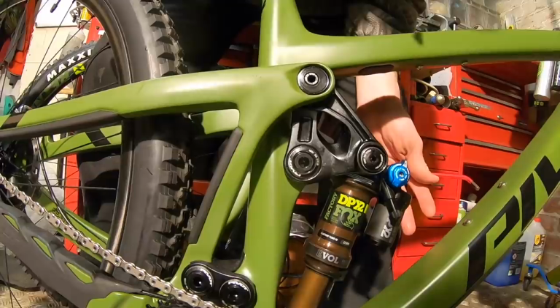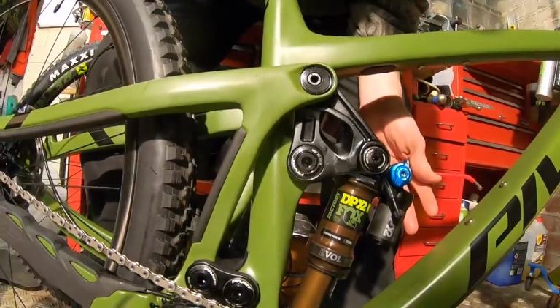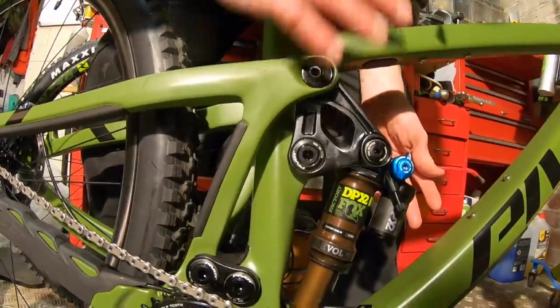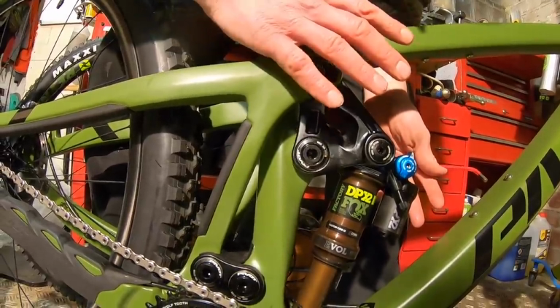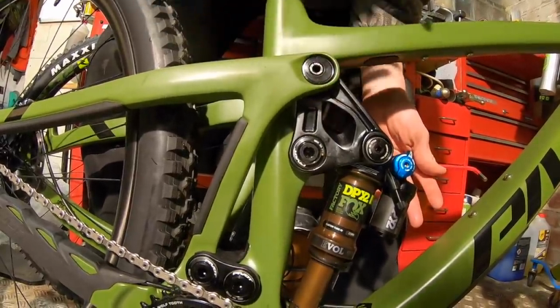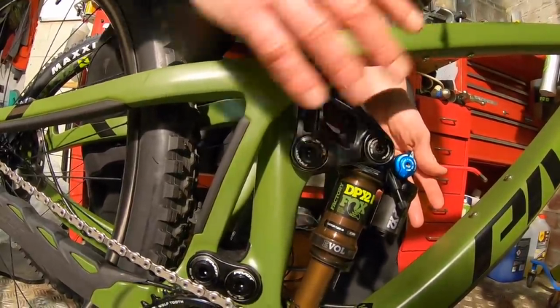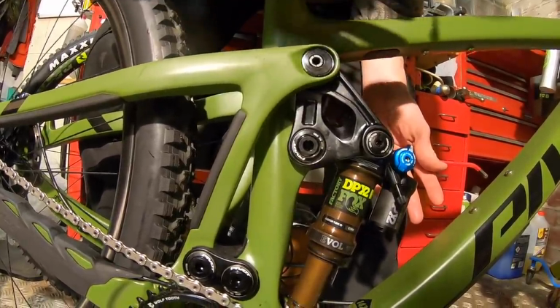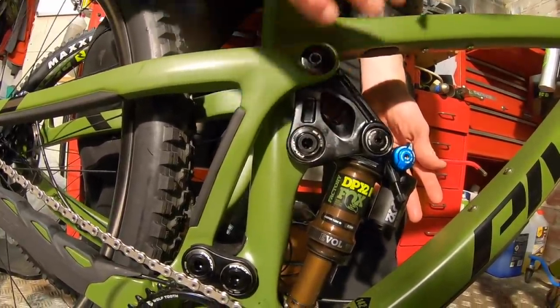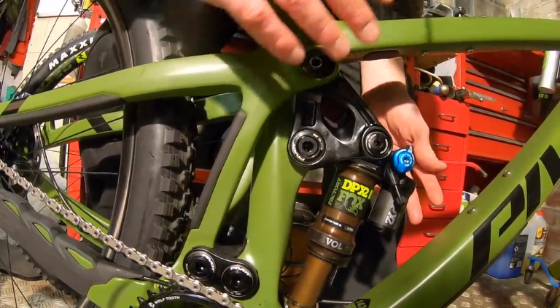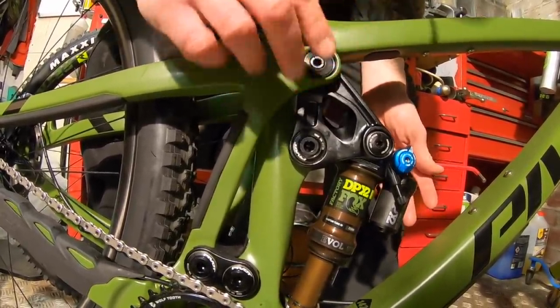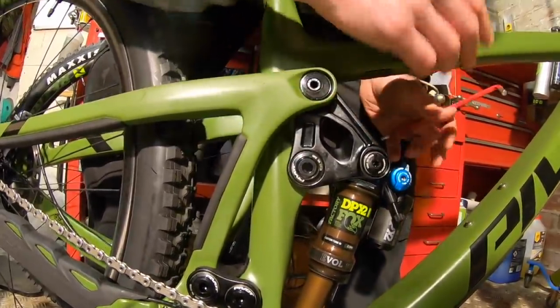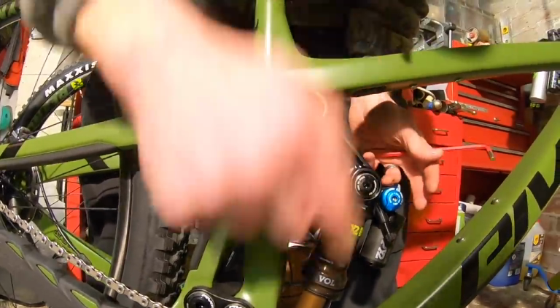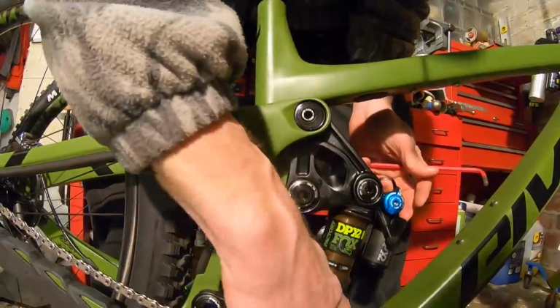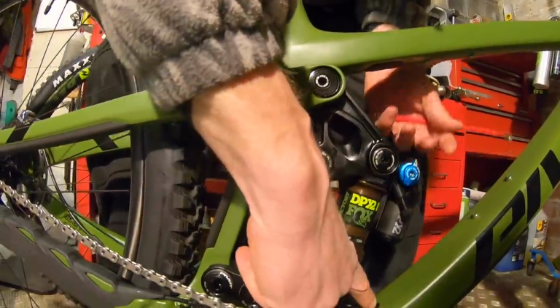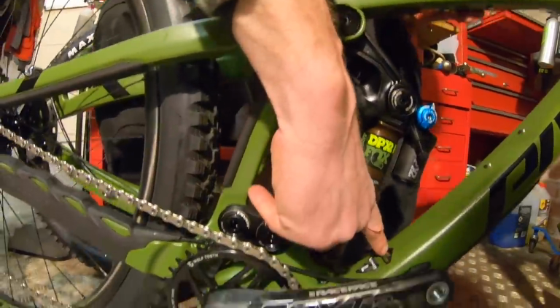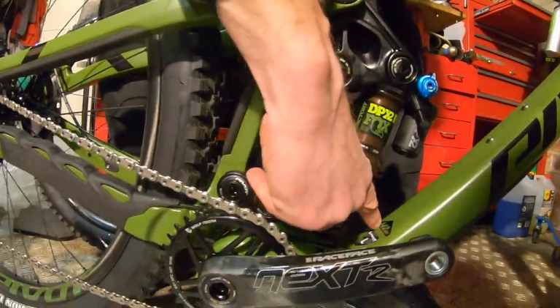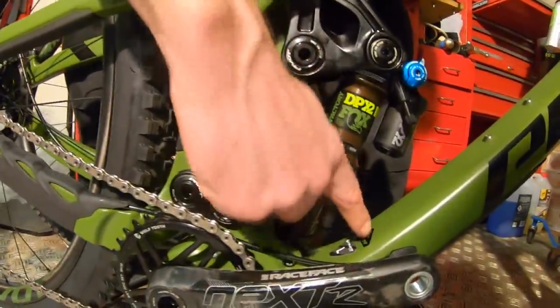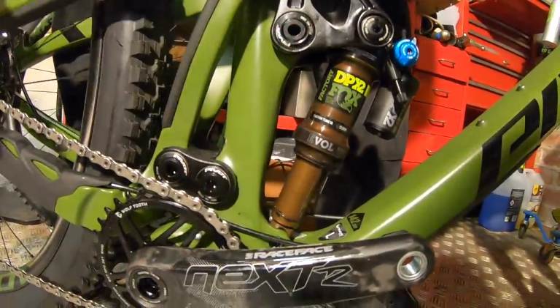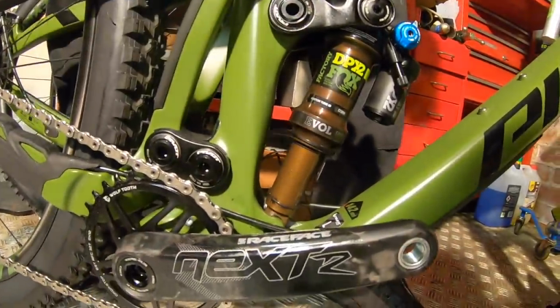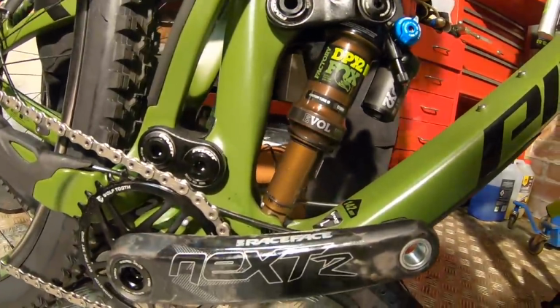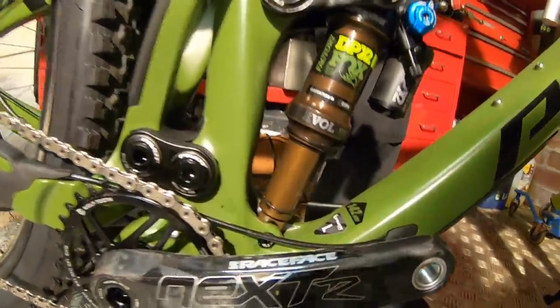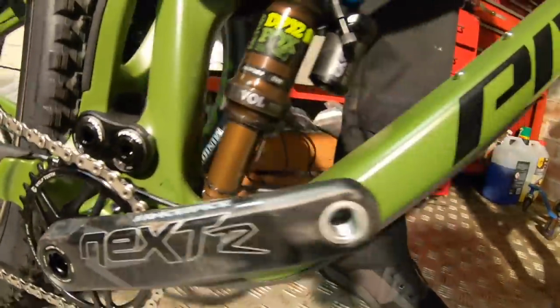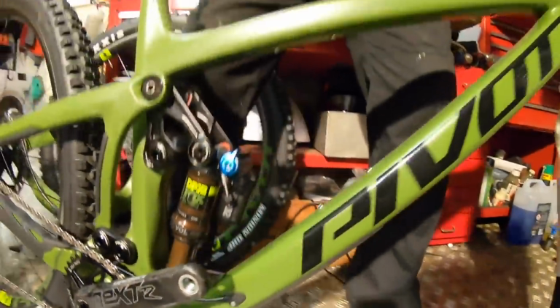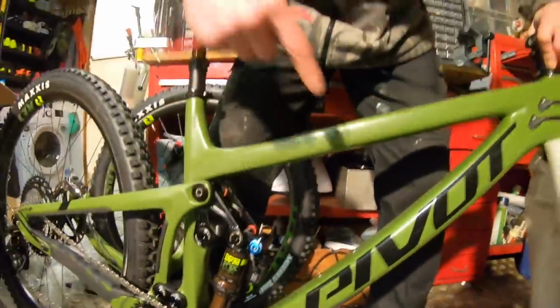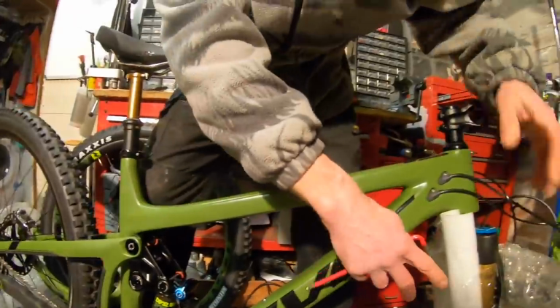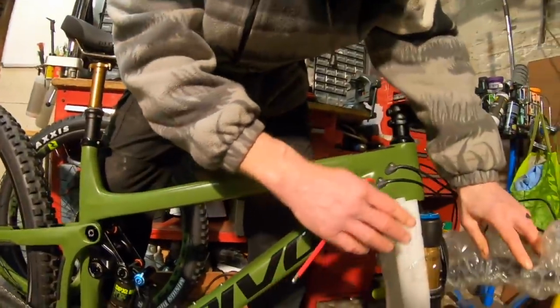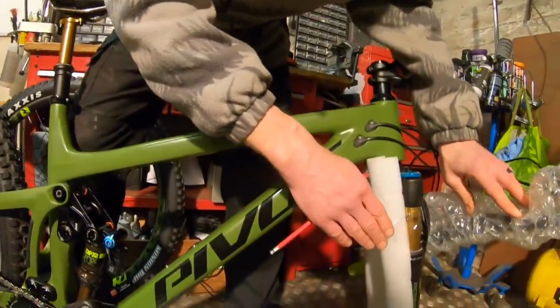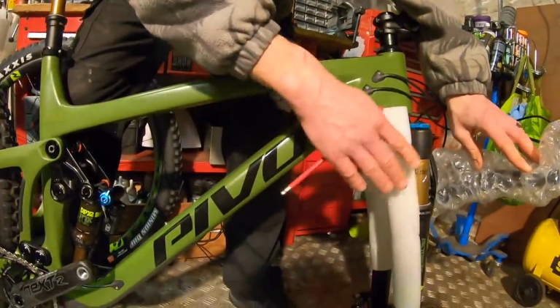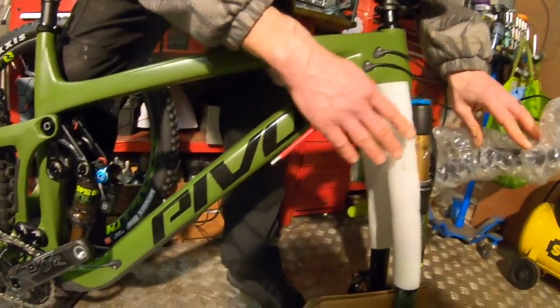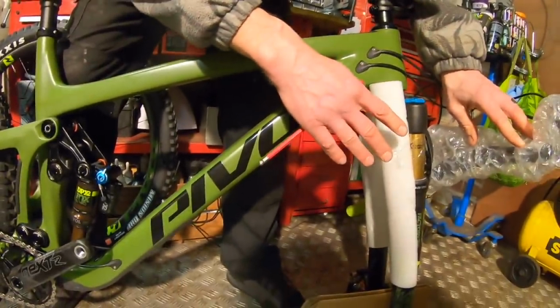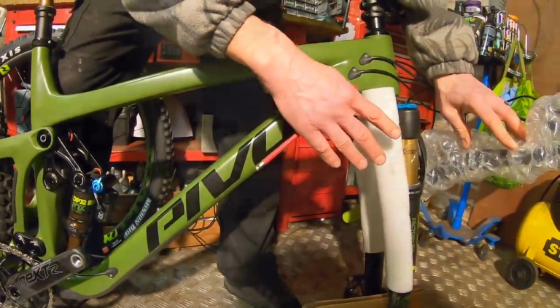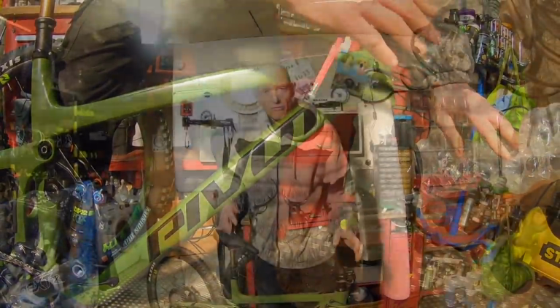They've handily marked 142mm travel at the back. And then the fork — when I get to it — is a 160mm travel fork.